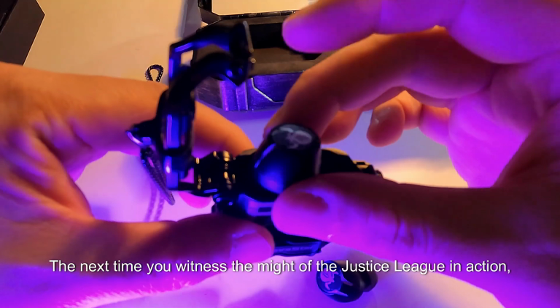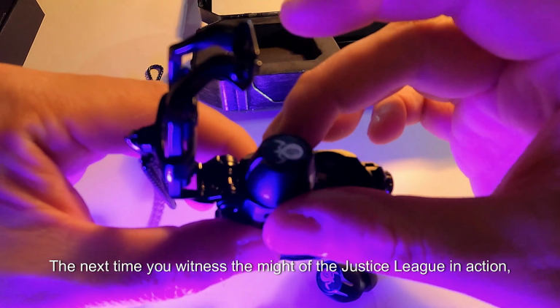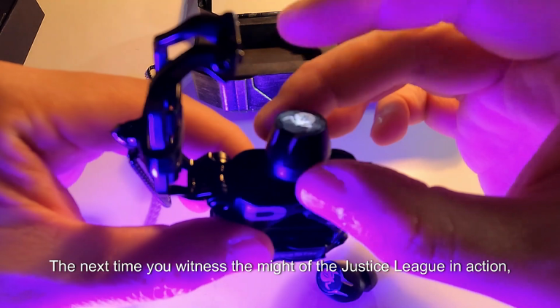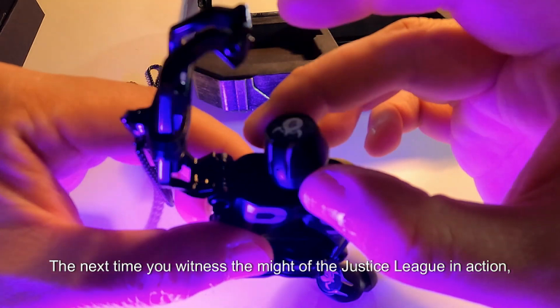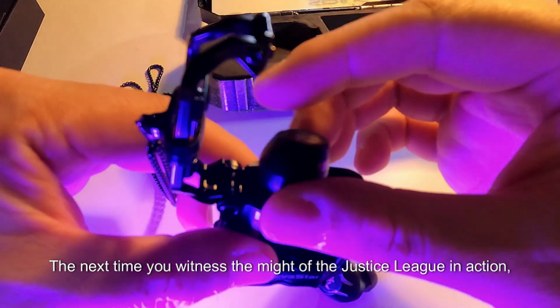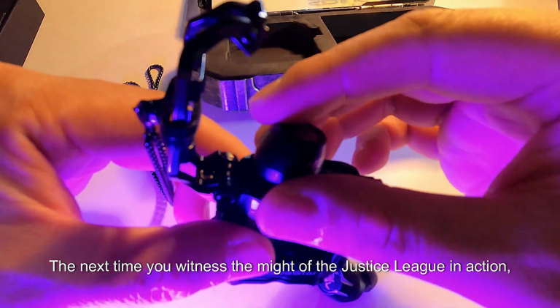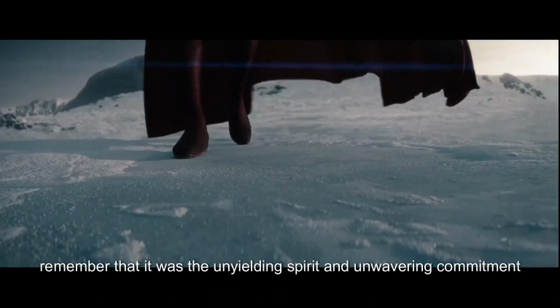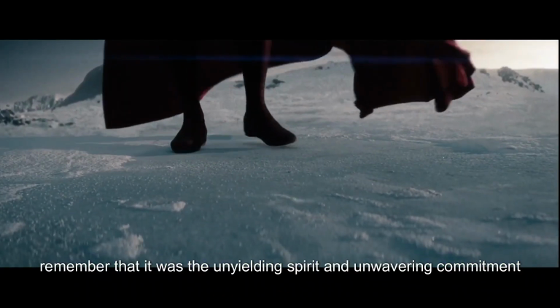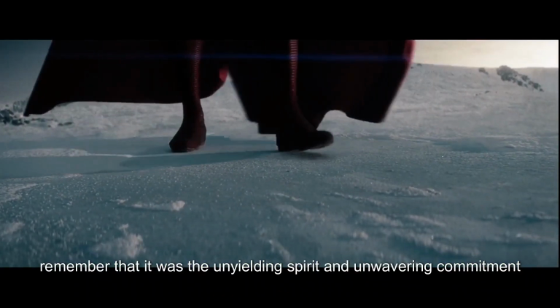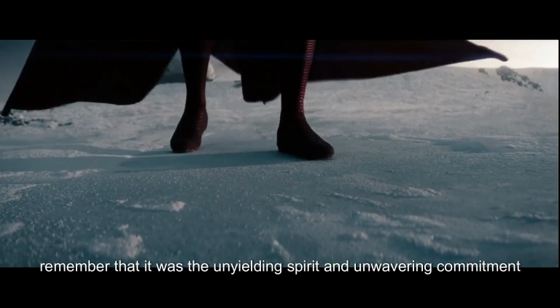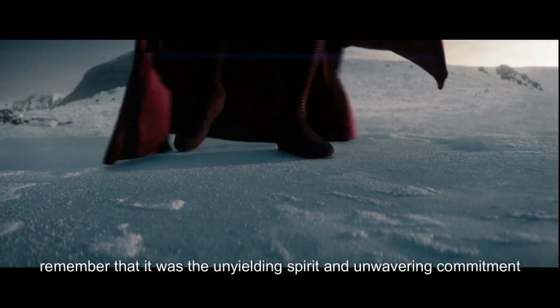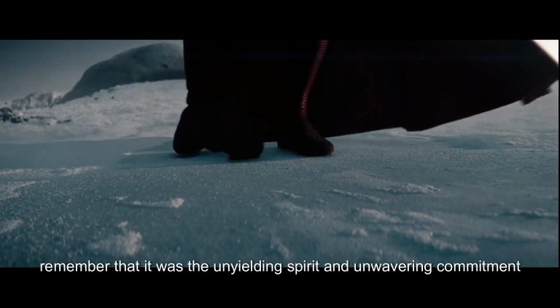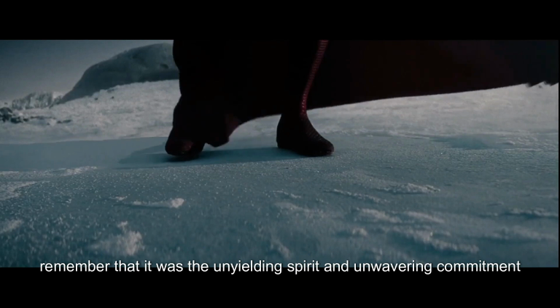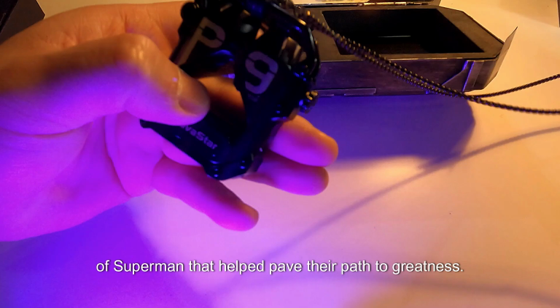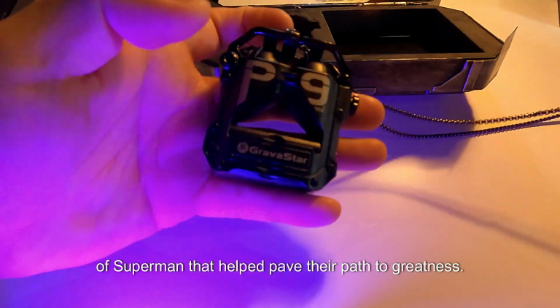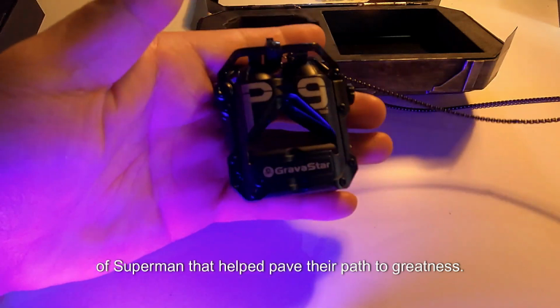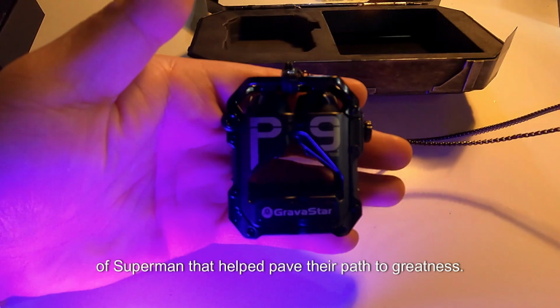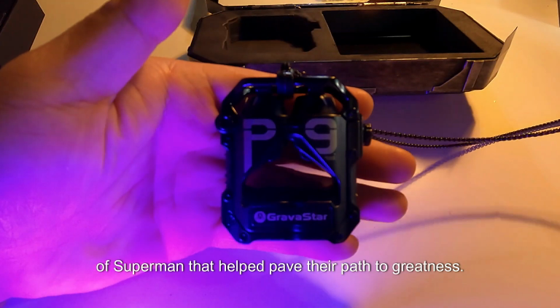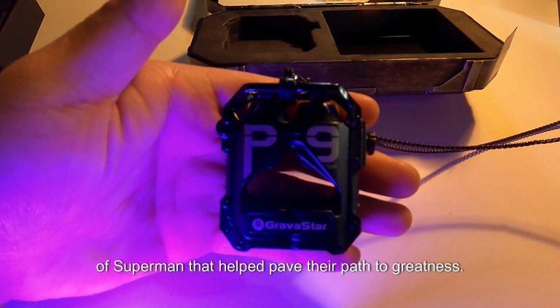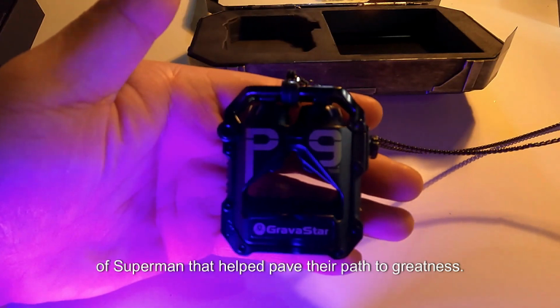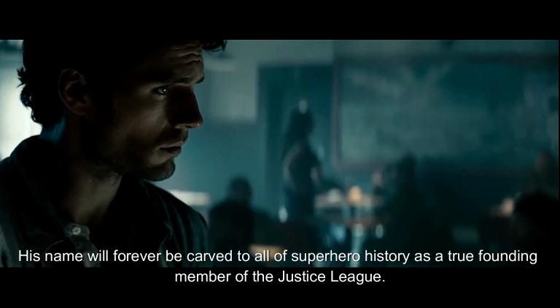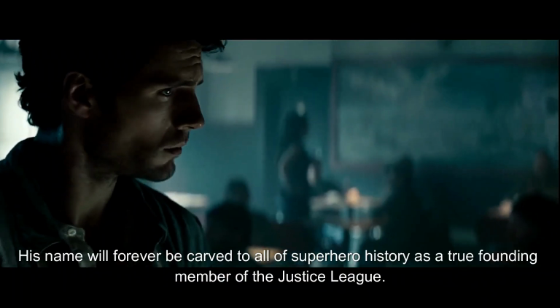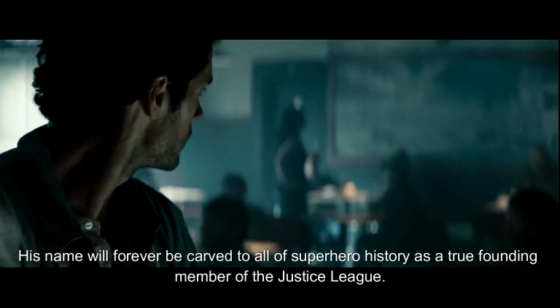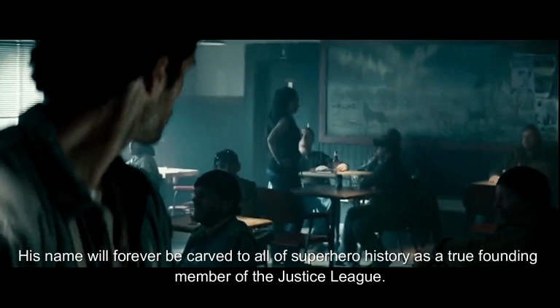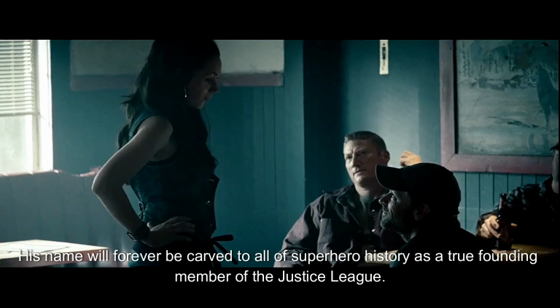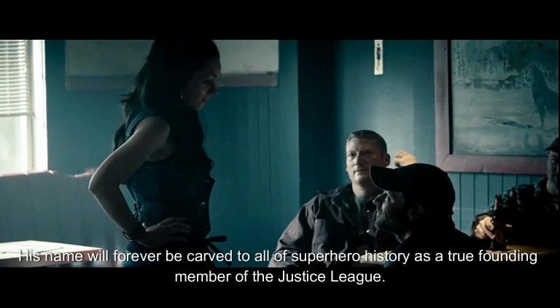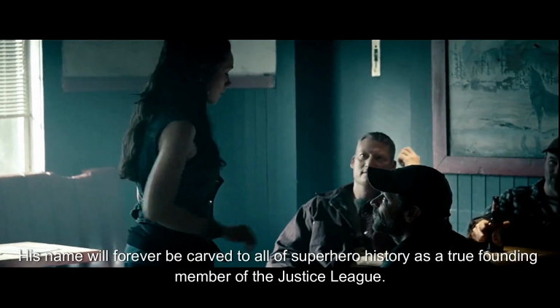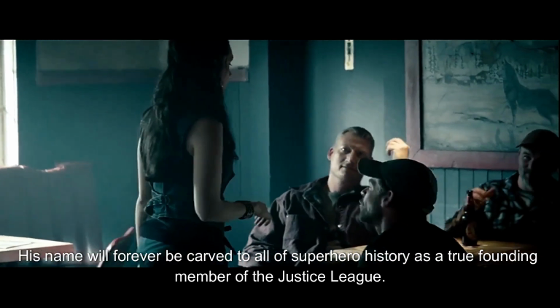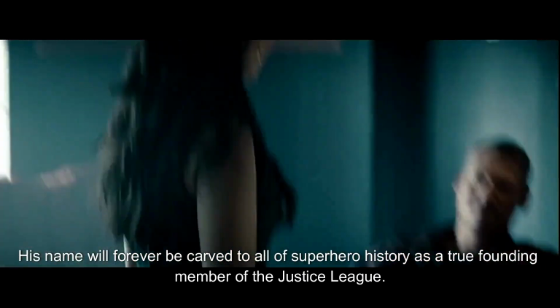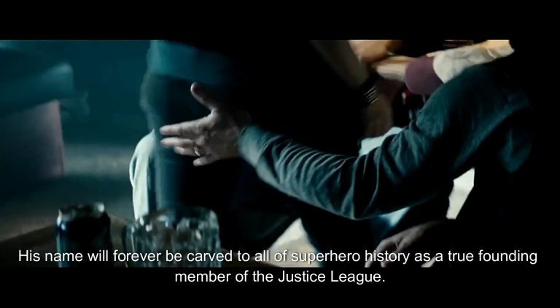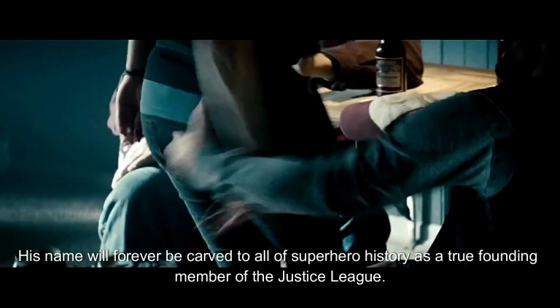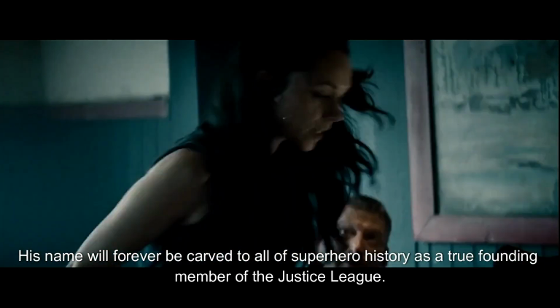The next time you witness the might of the Justice League in action, remember that it was the unyielding spirit and unwavering commitment of Superman that helped pave their path to greatness. His name will forever be carved into all of superhero history as a true founding member of the Justice League.